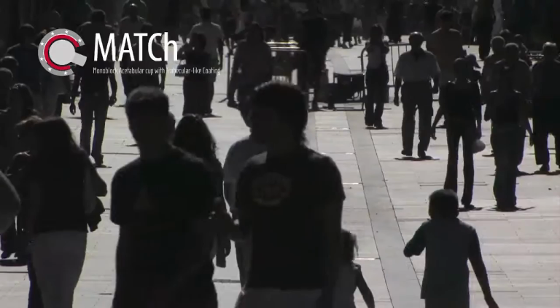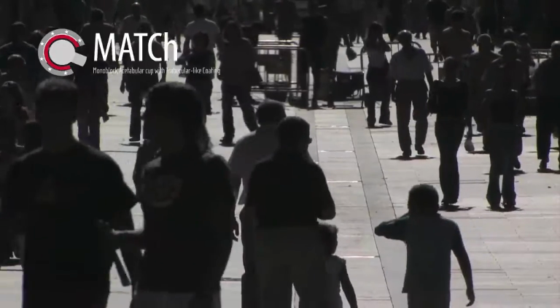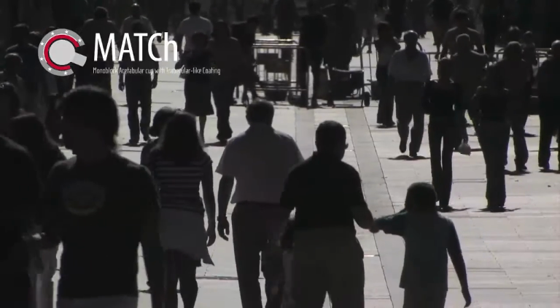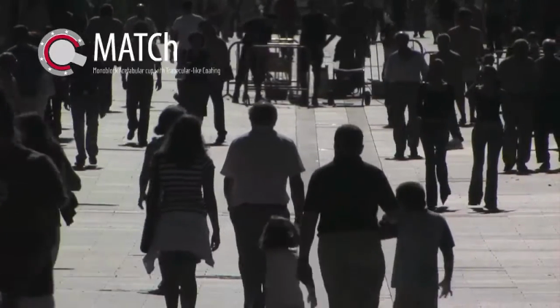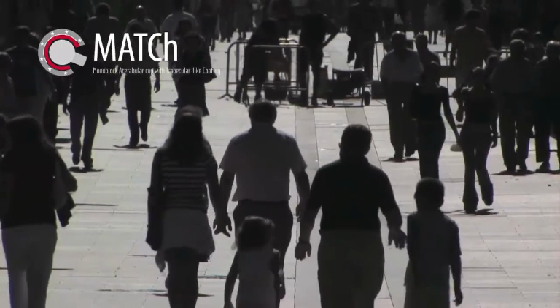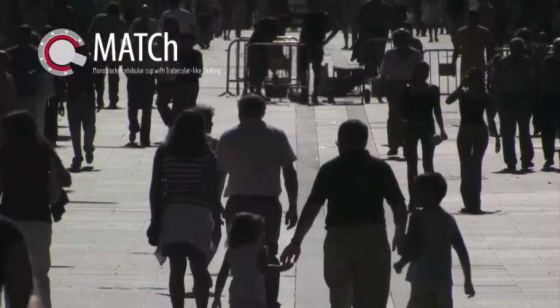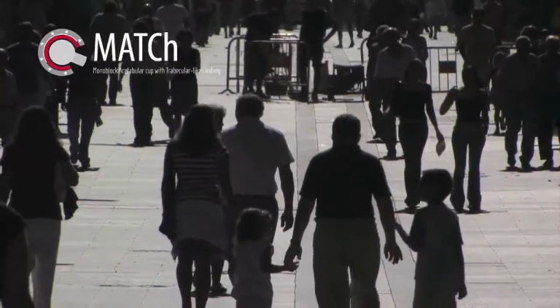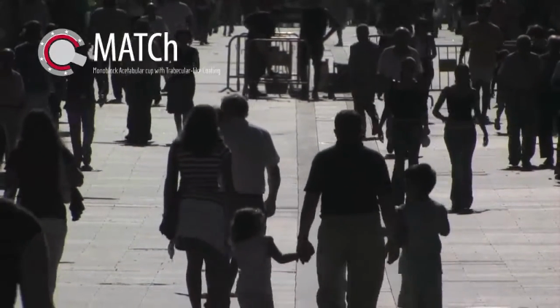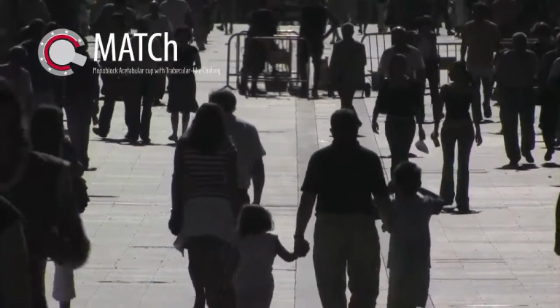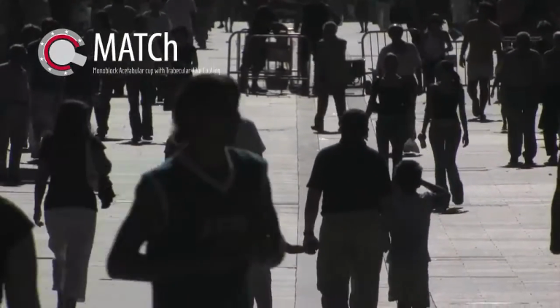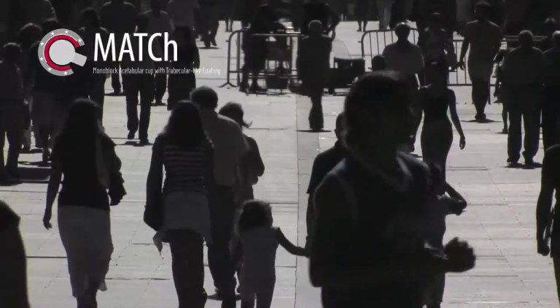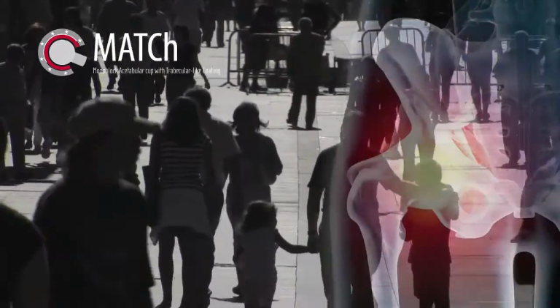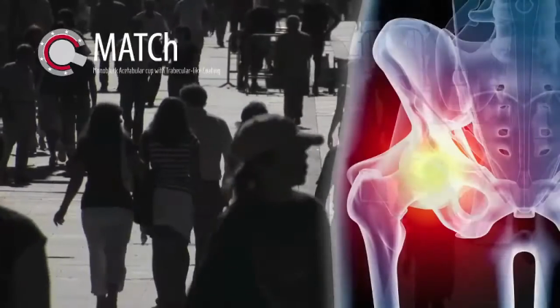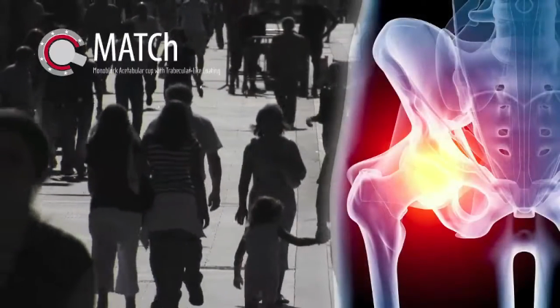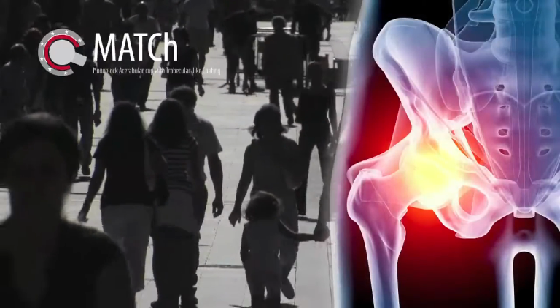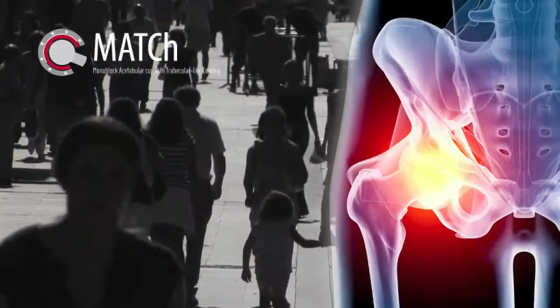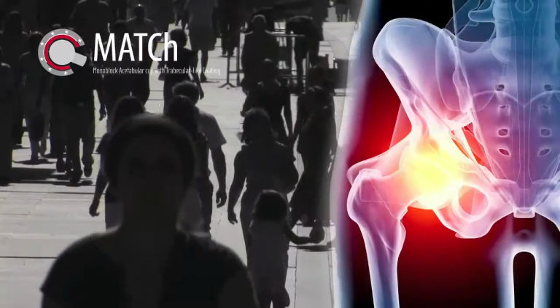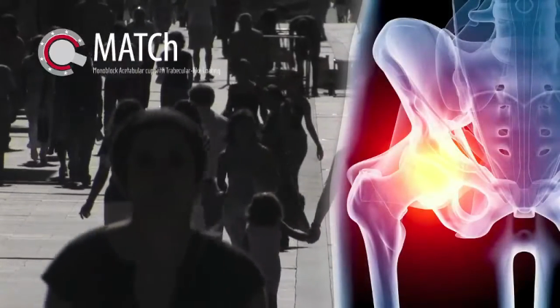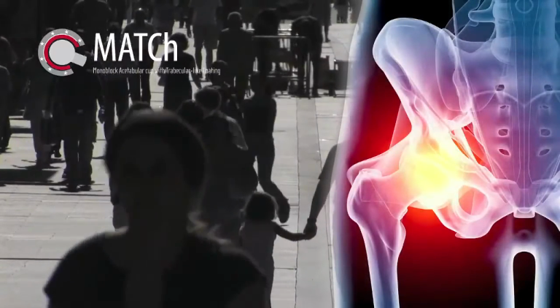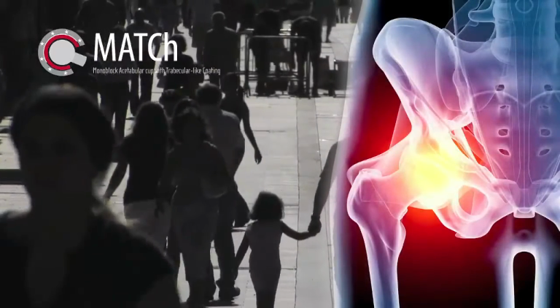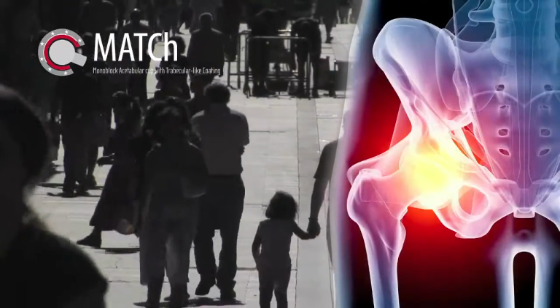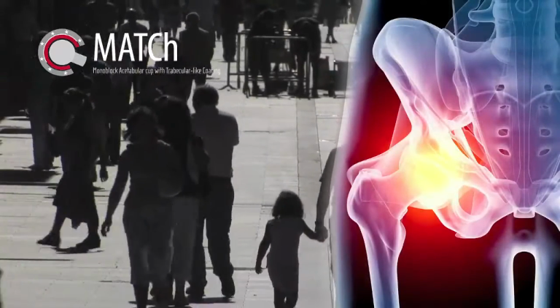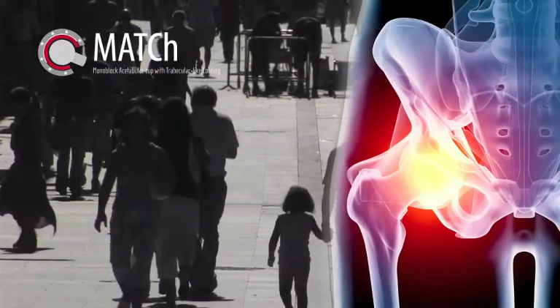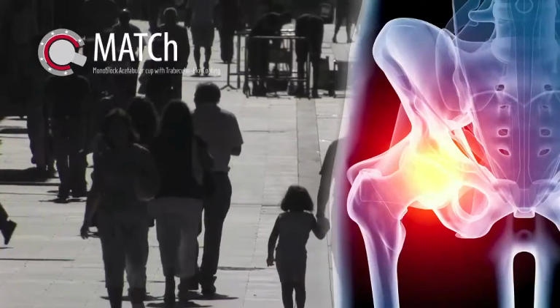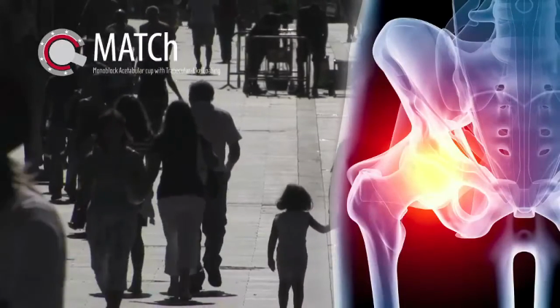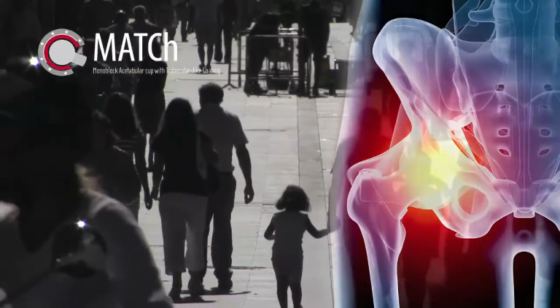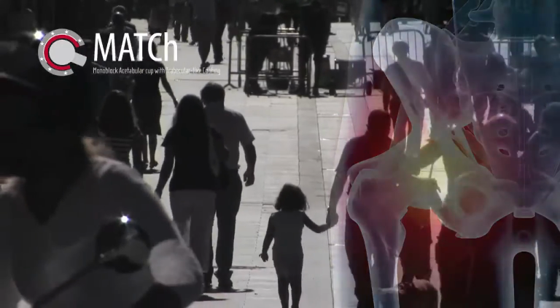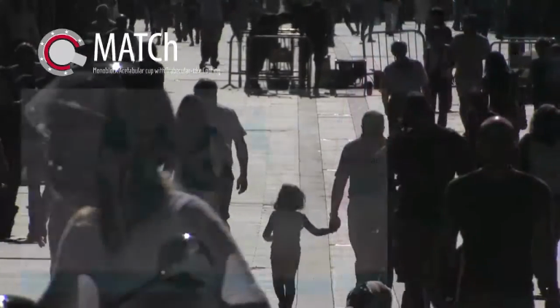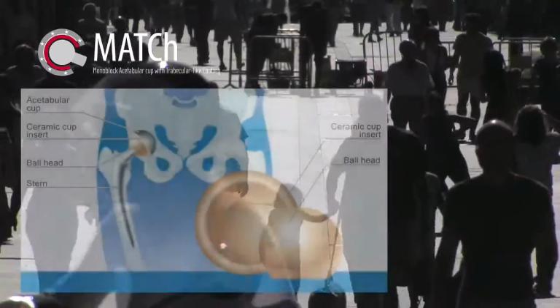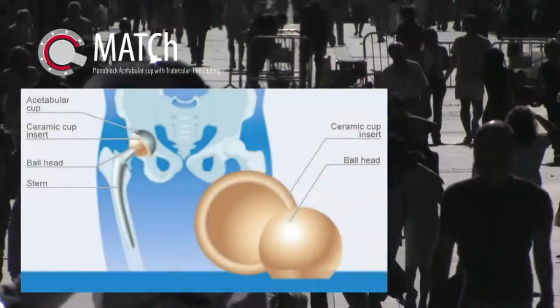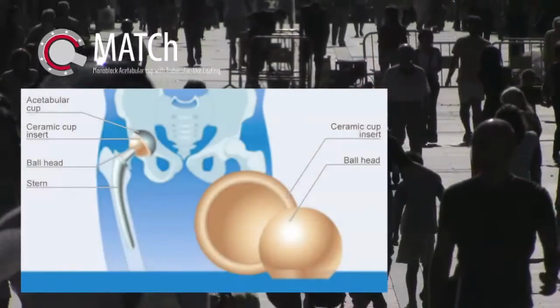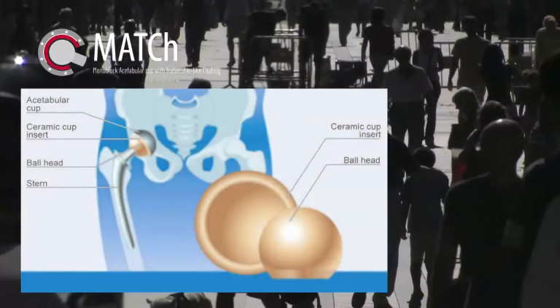One person out of 150 people watching this video will likely need a hip prosthesis in the following 30 years. MATCH aims to increase the quality of patients' lives by increasing the prosthesis lifetime.